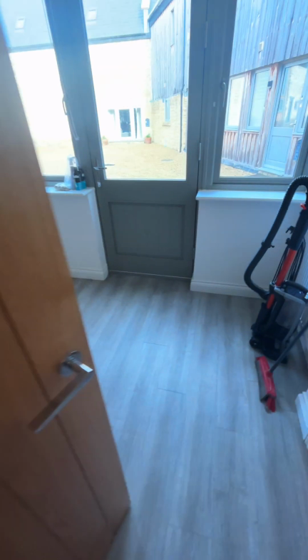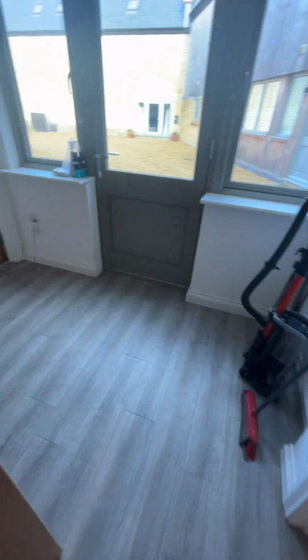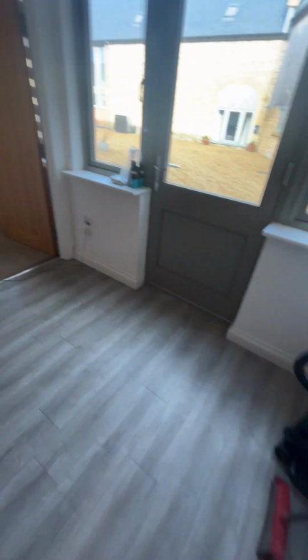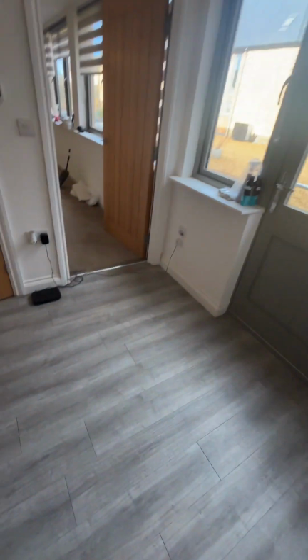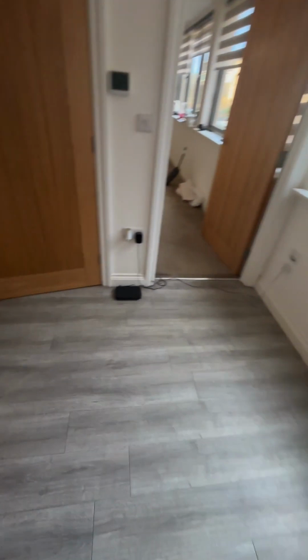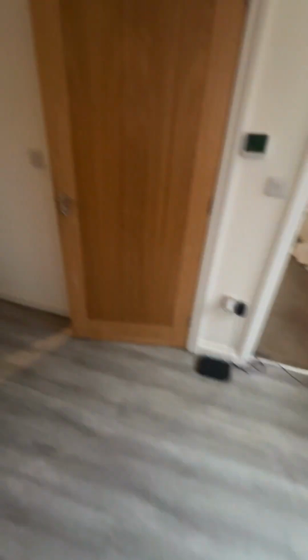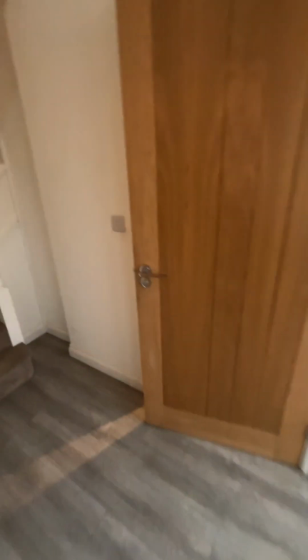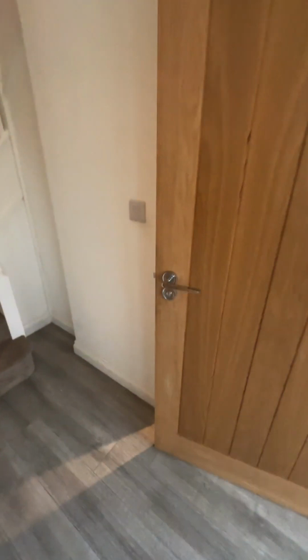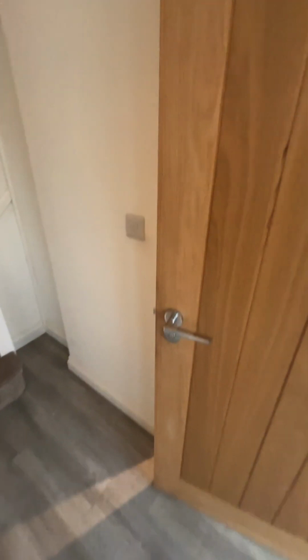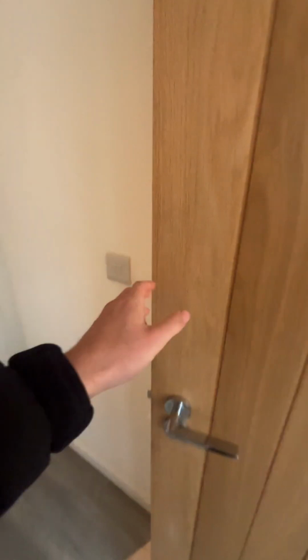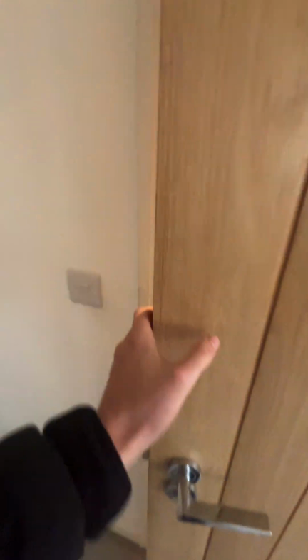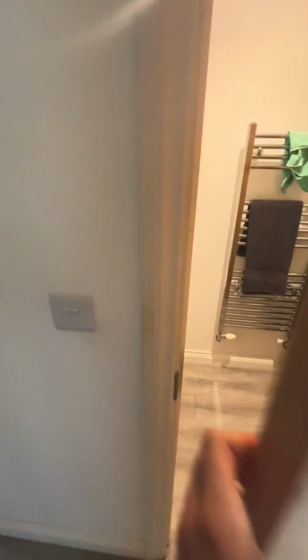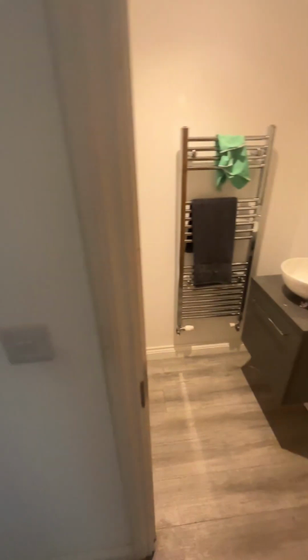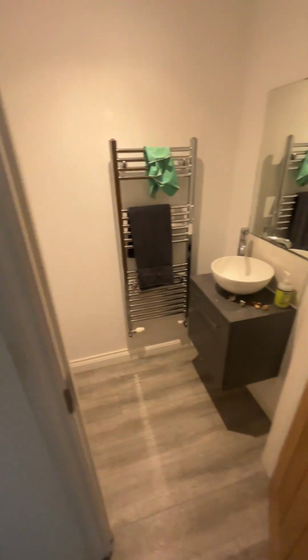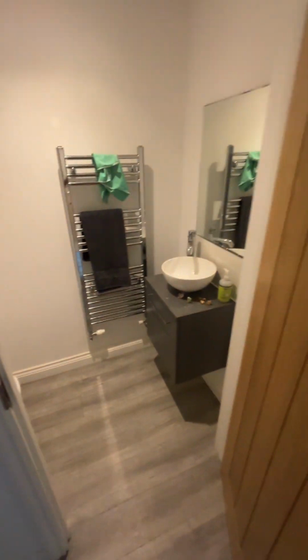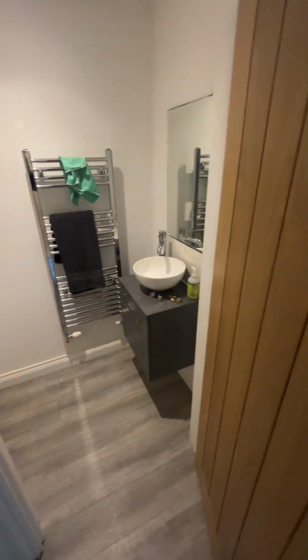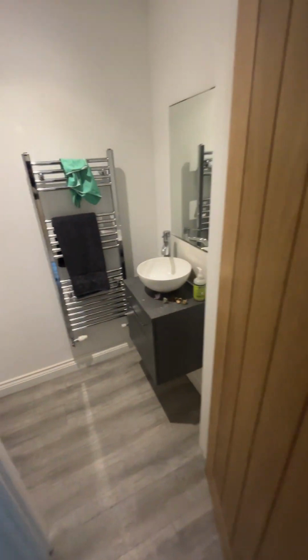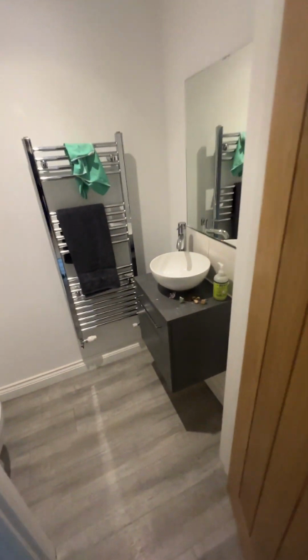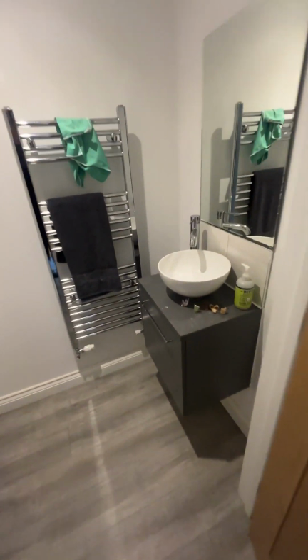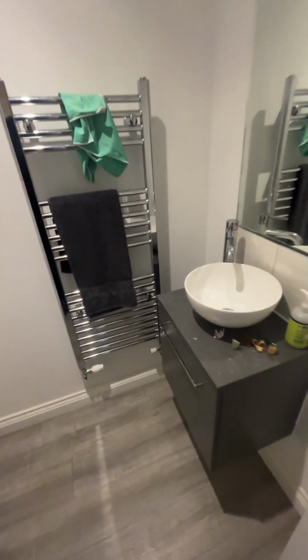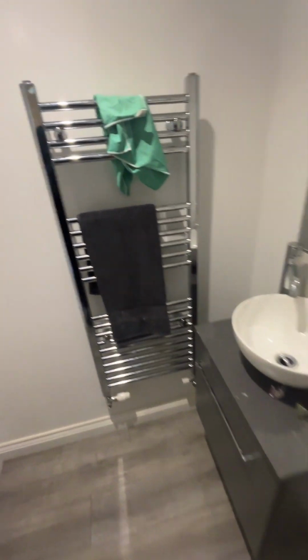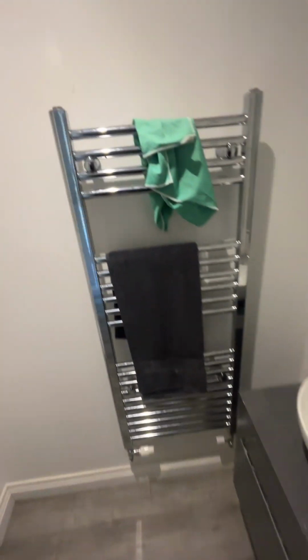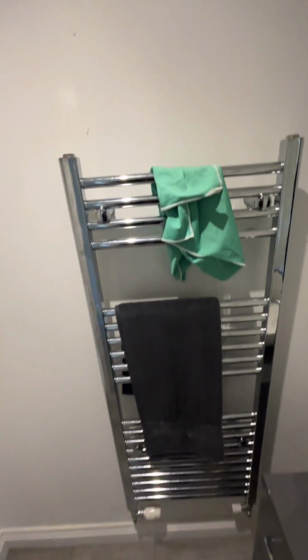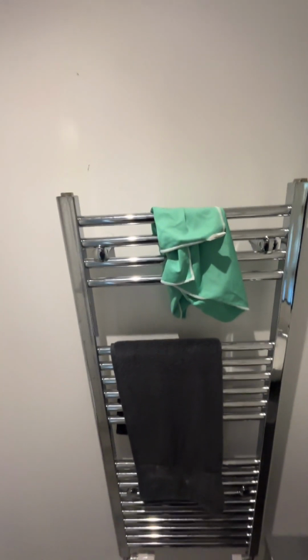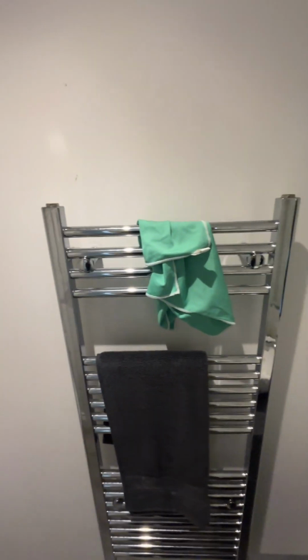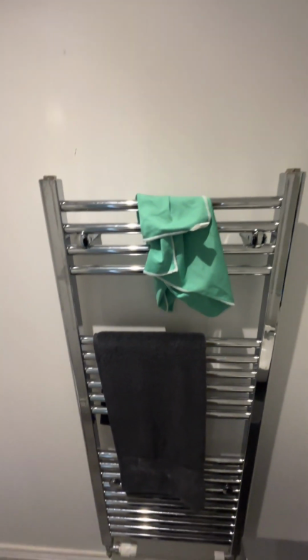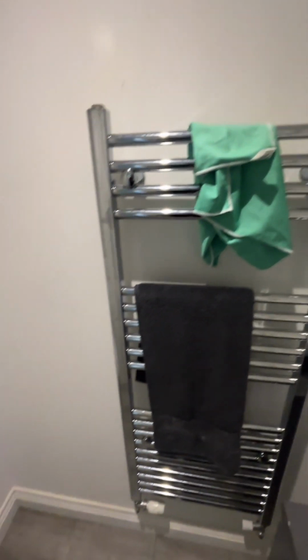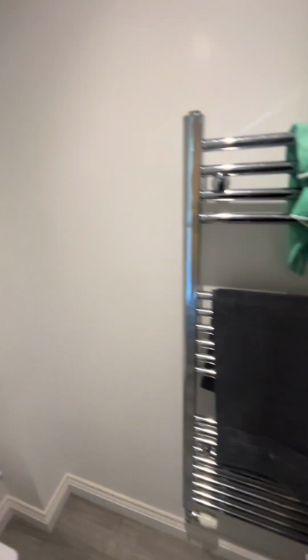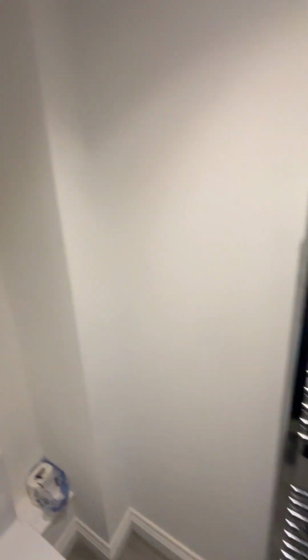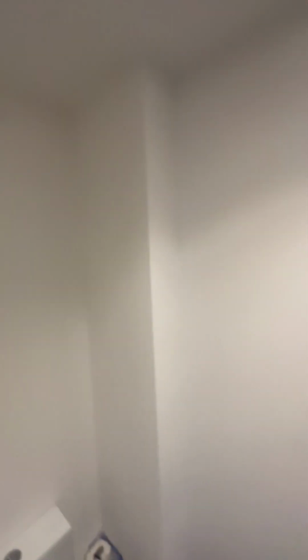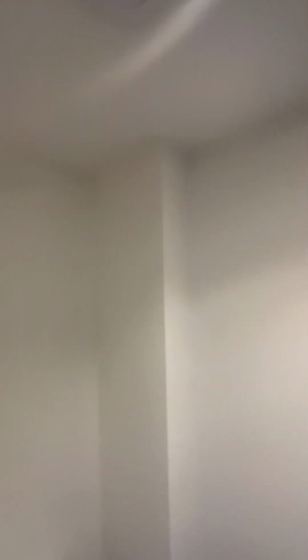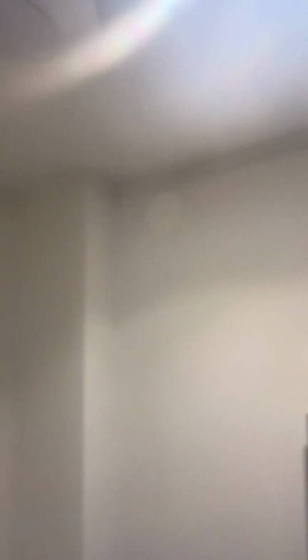And then the downstairs WC. Heated towel rail there. Great condition.